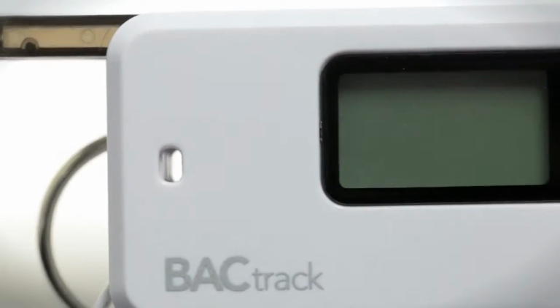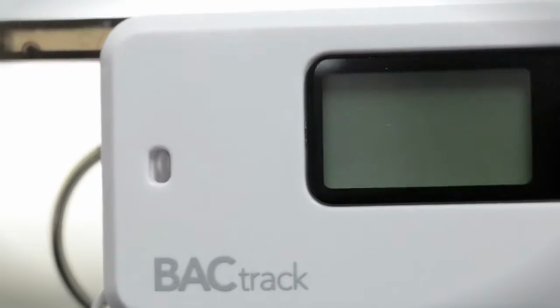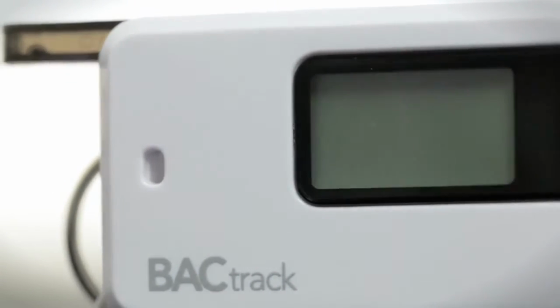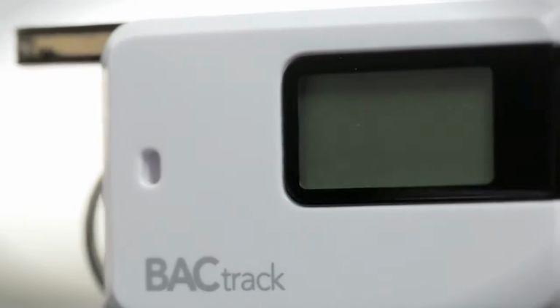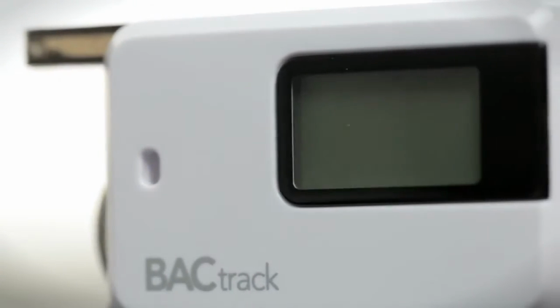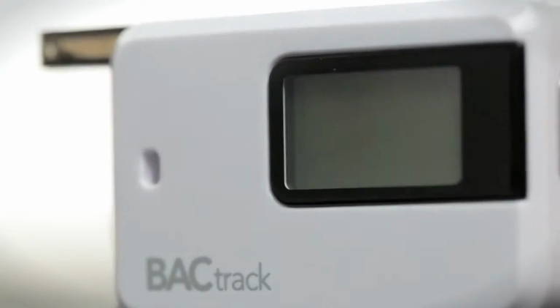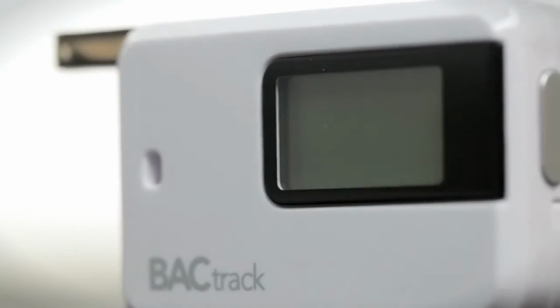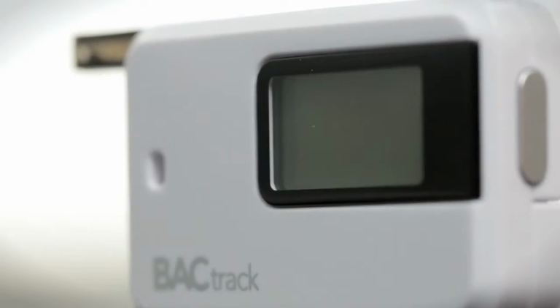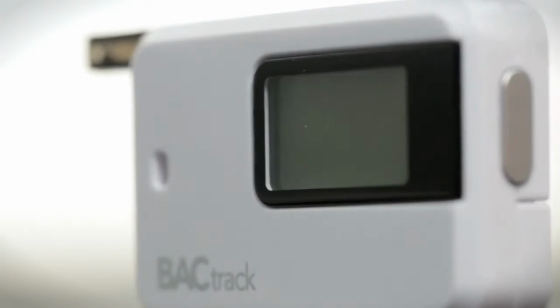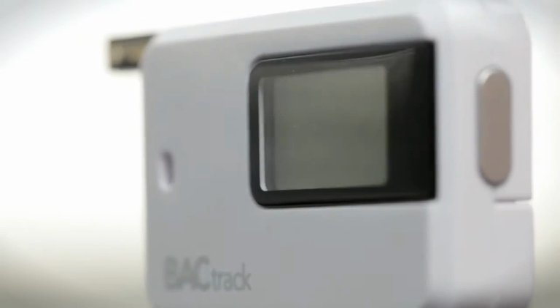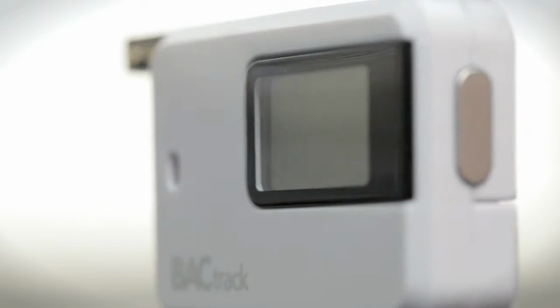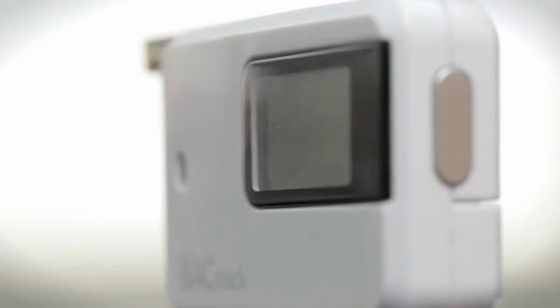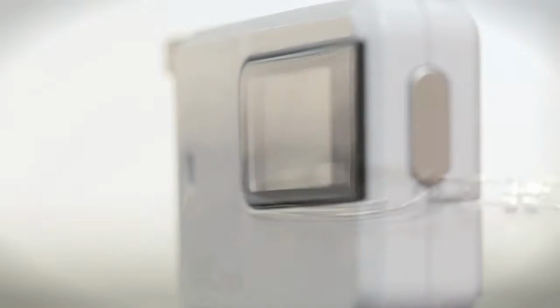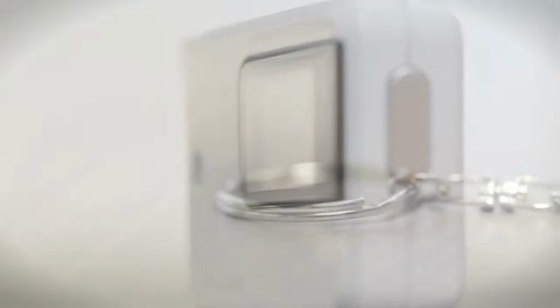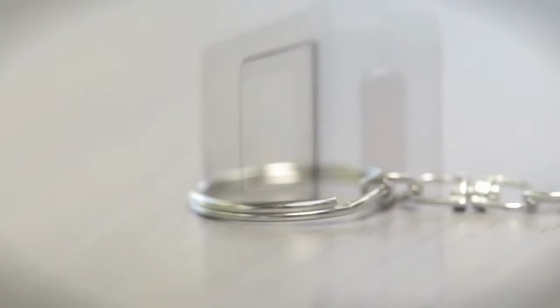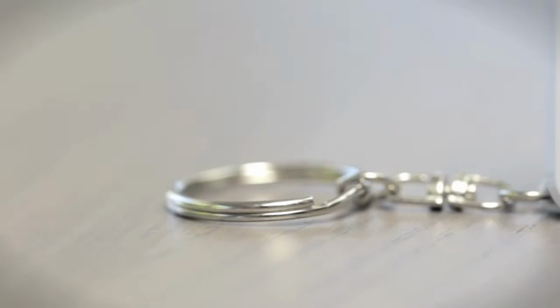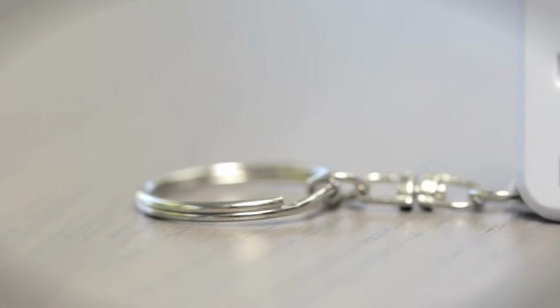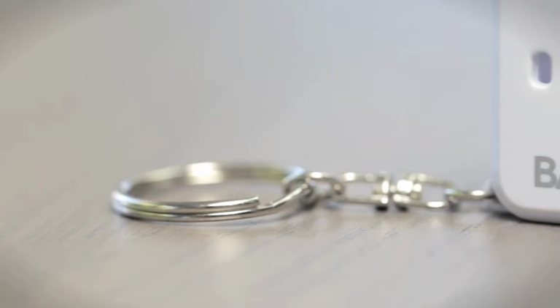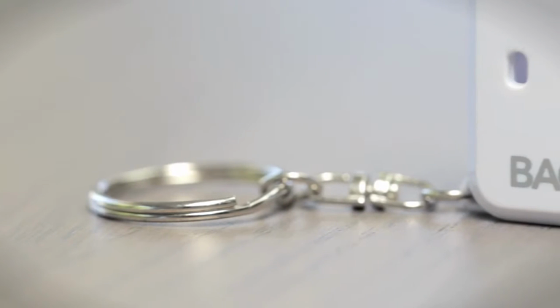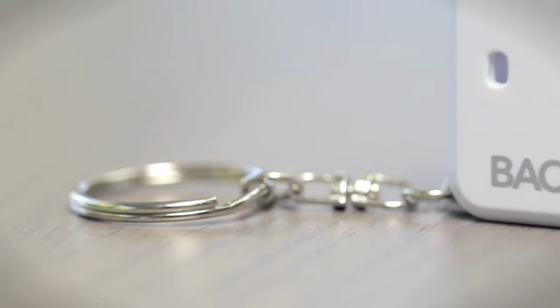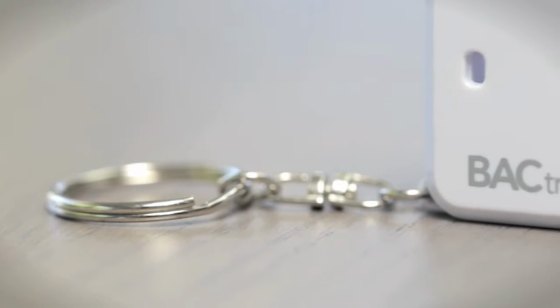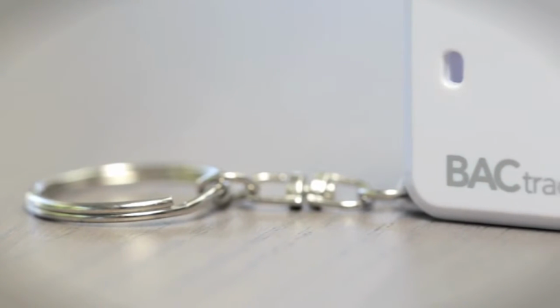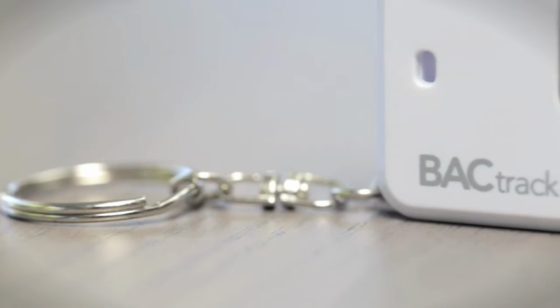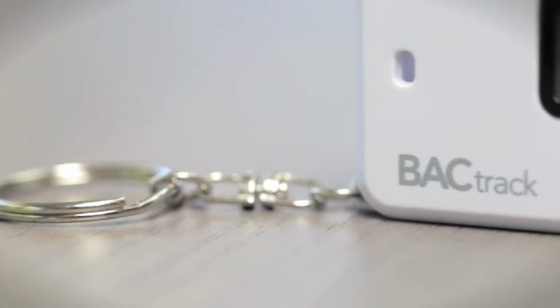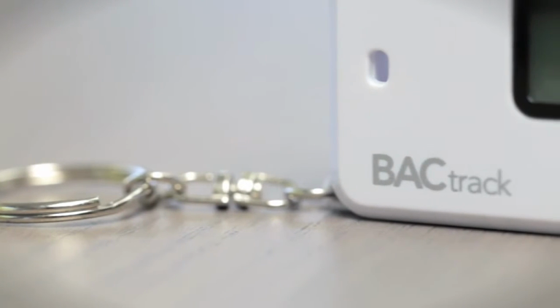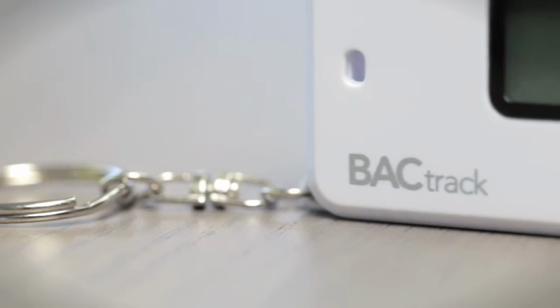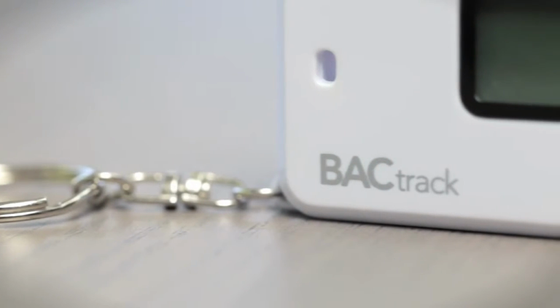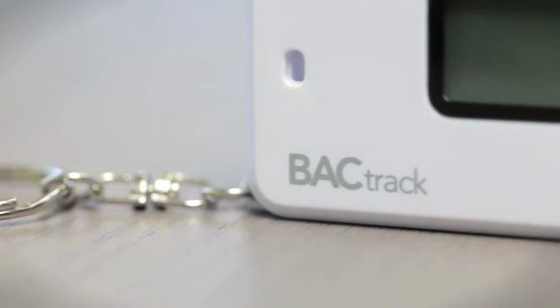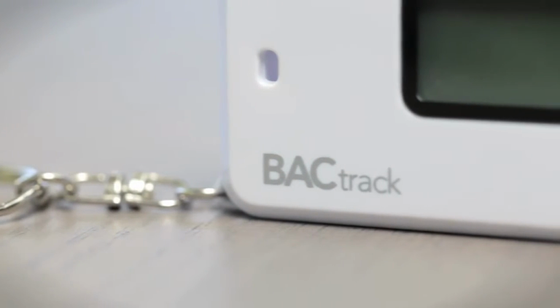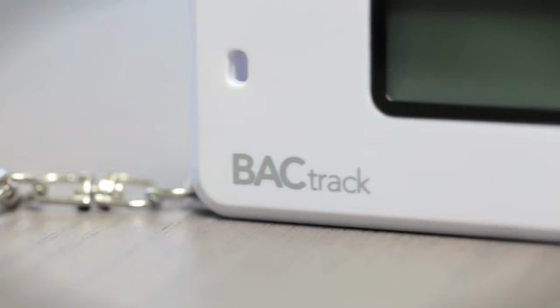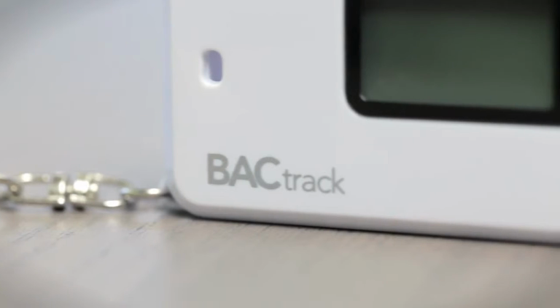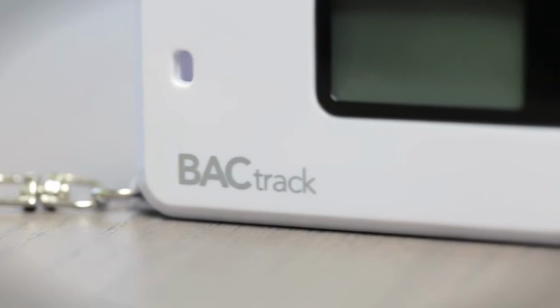Powered by Backtrack's advanced MicroCheck sensor technology, the Go delivers reliable and accurate BAC results you can trust at the touch of a button.